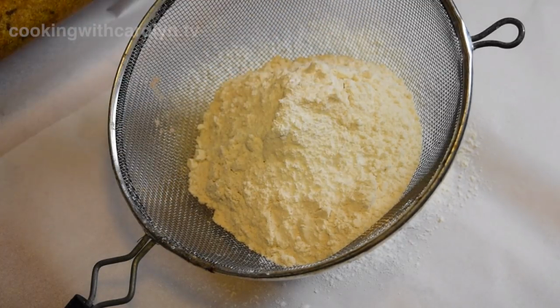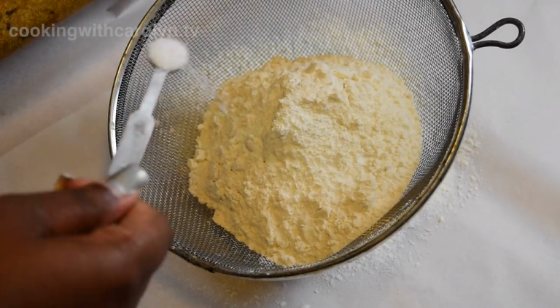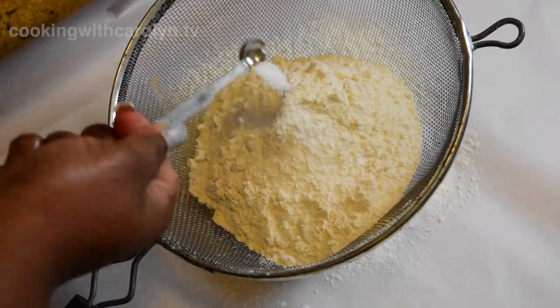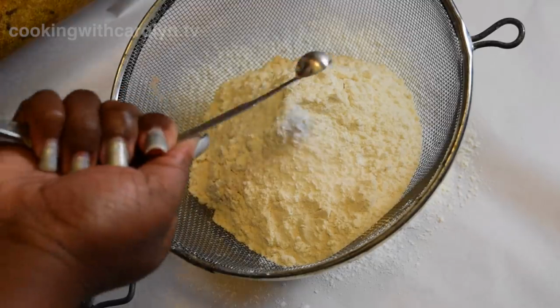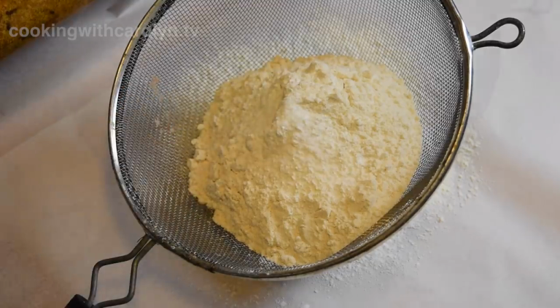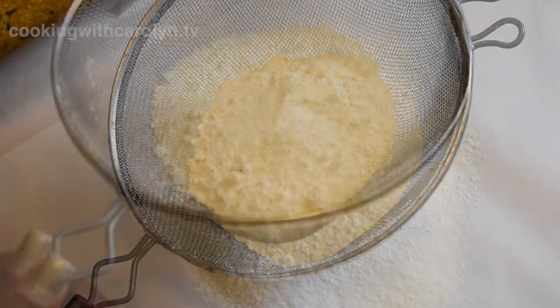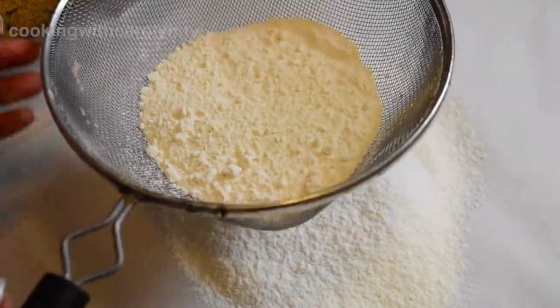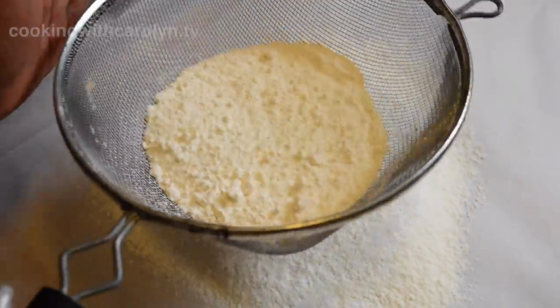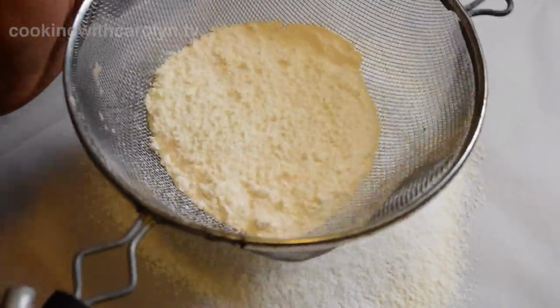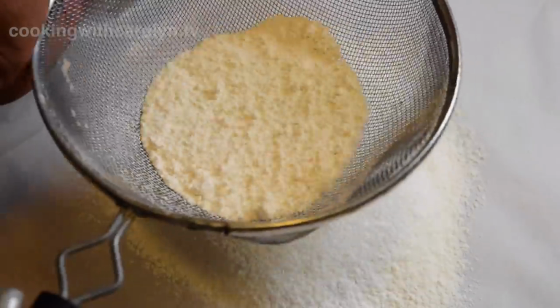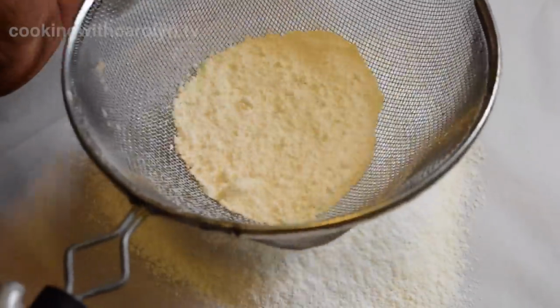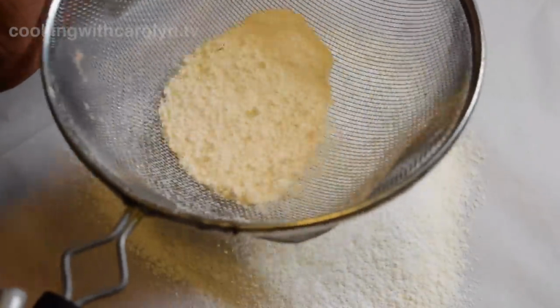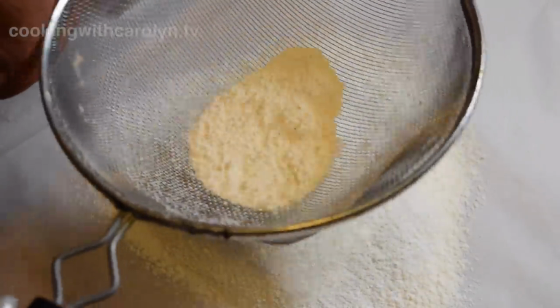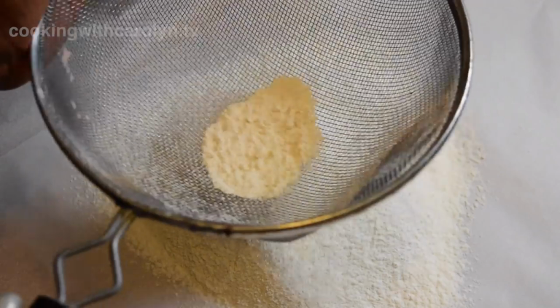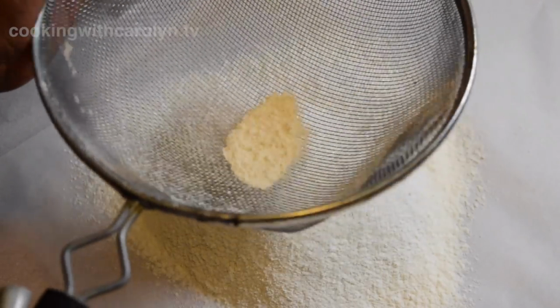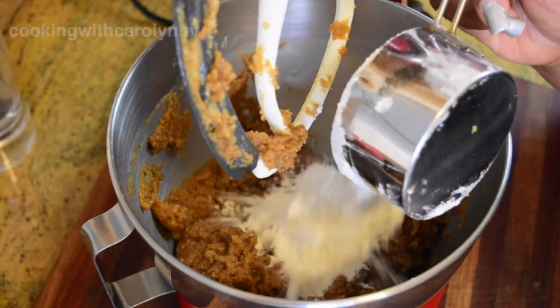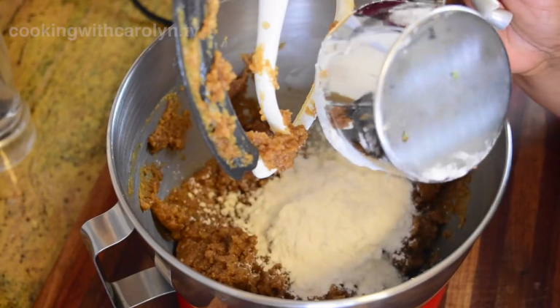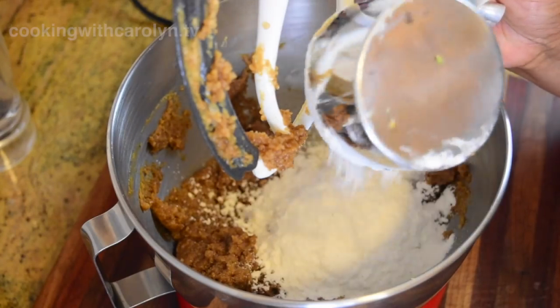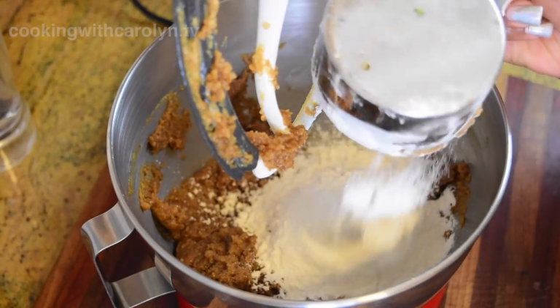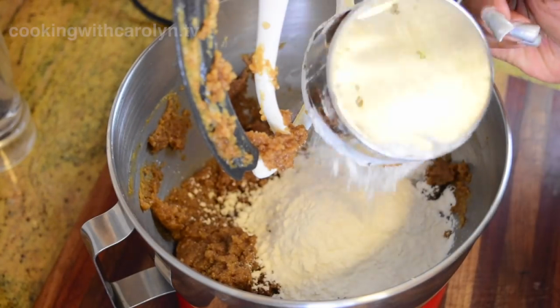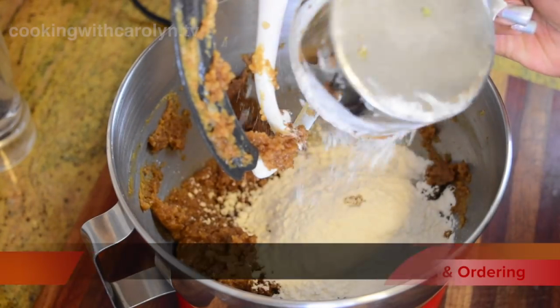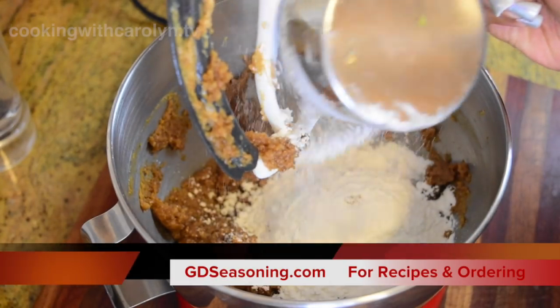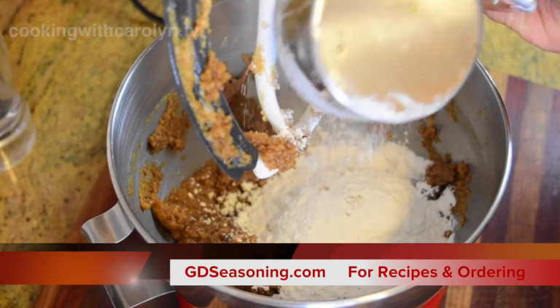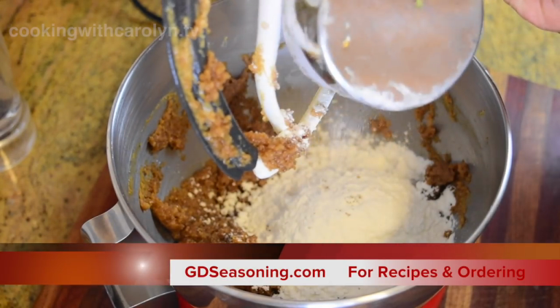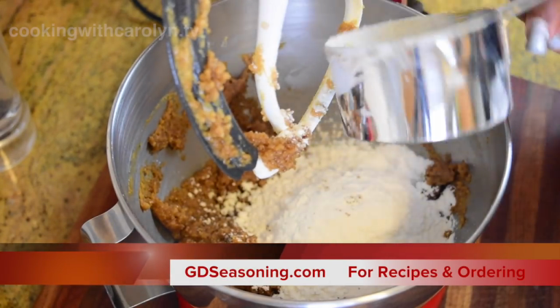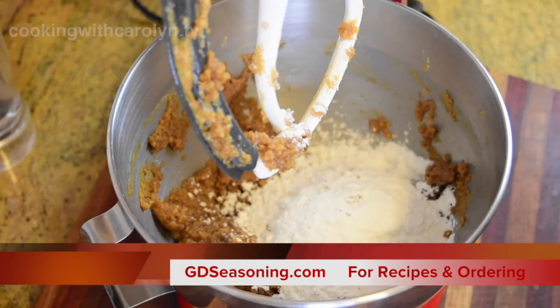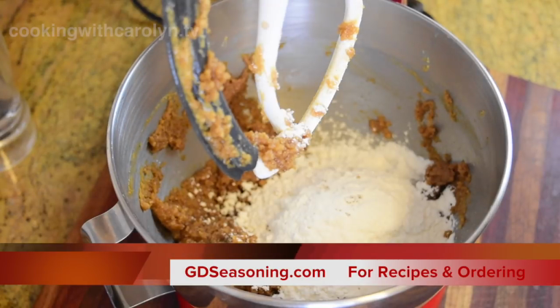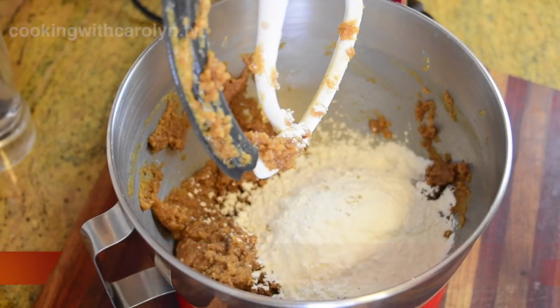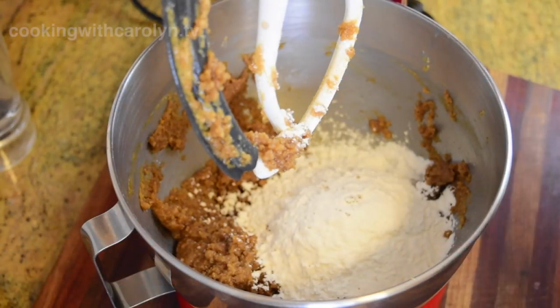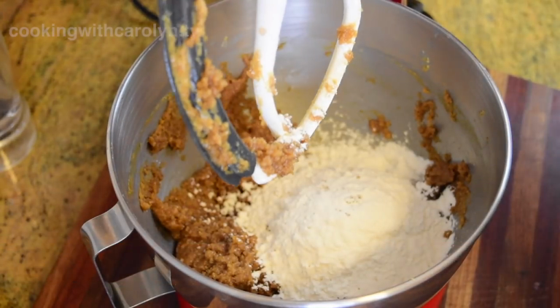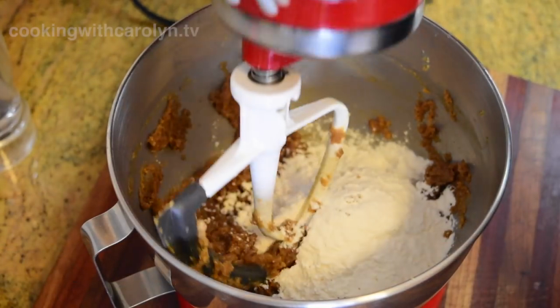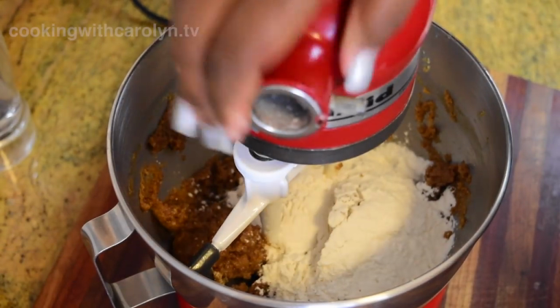So I'm going to add my all-purpose flour, some baking powder, and a little bit of salt, and I'm just going to sift that together. For this recipe, be sure and check the links below — it's going to take you to gdseasoning.com.